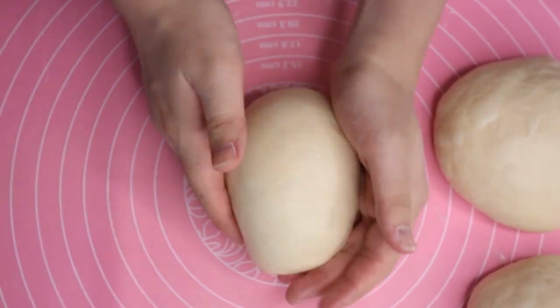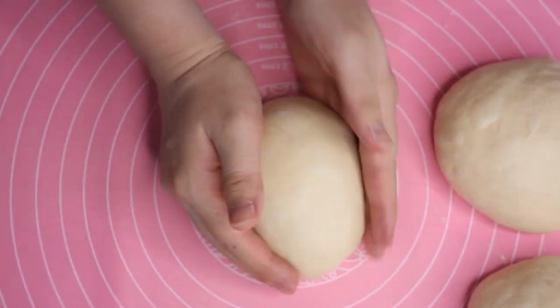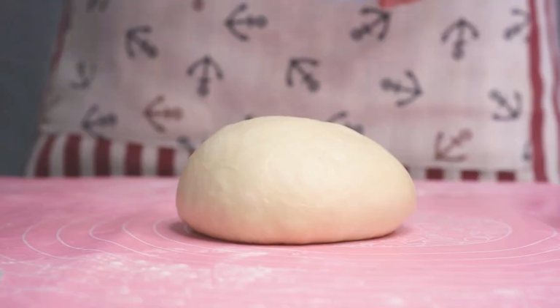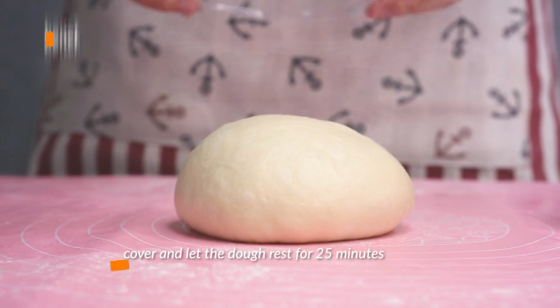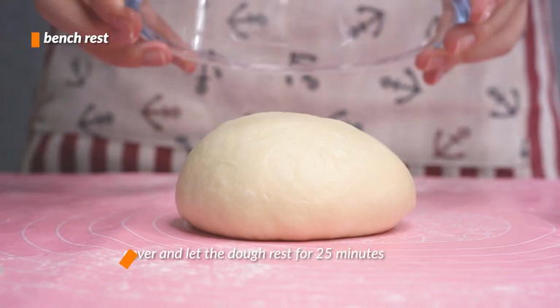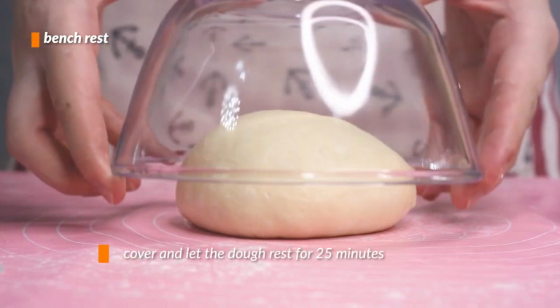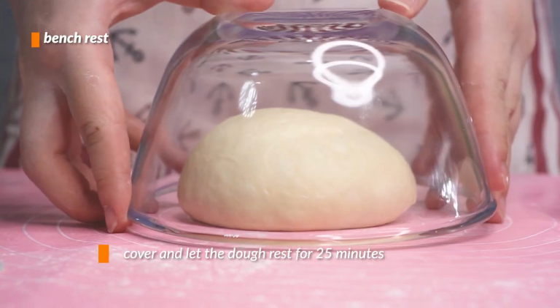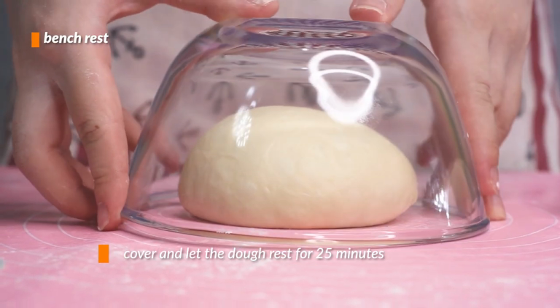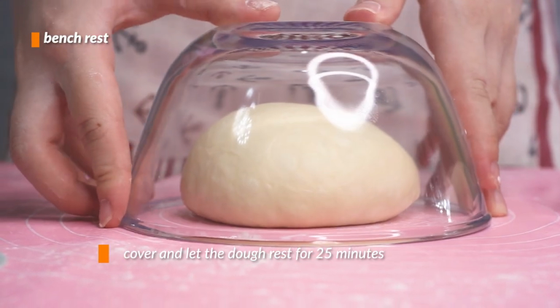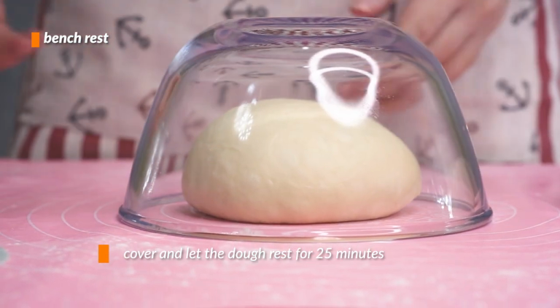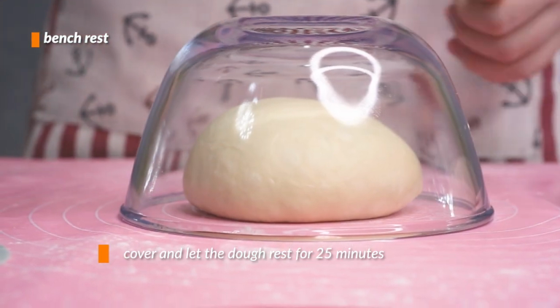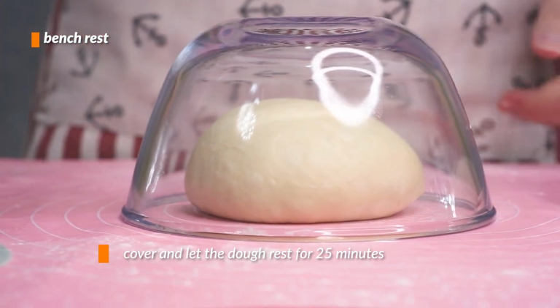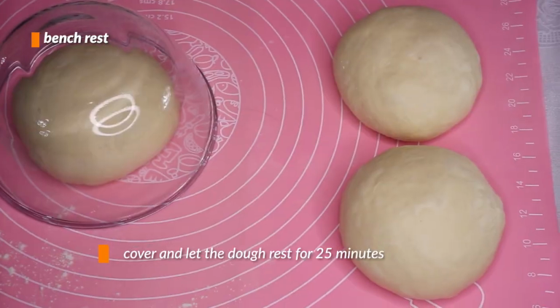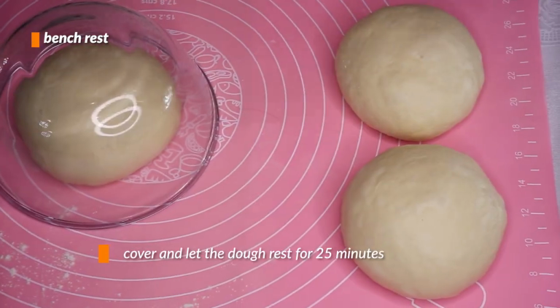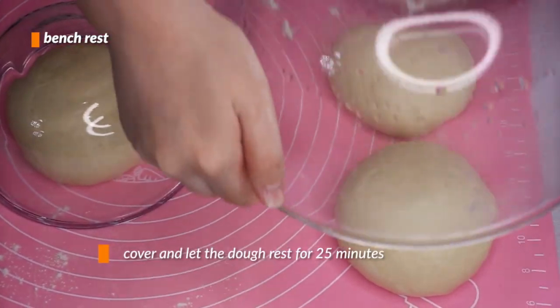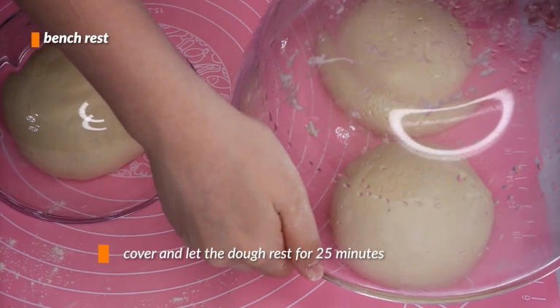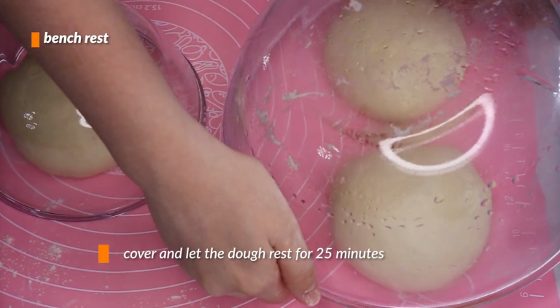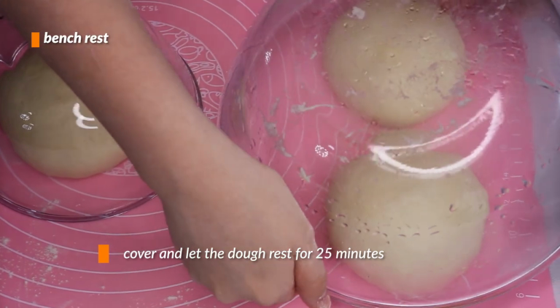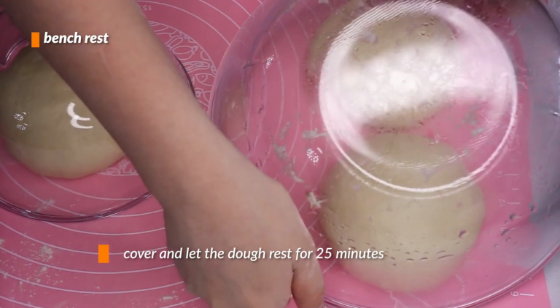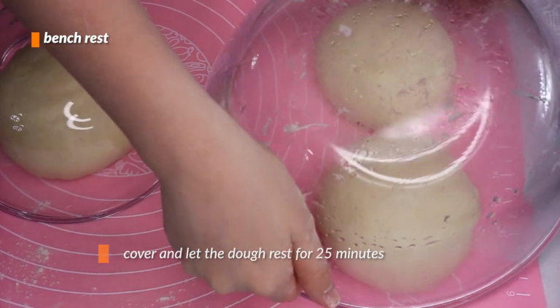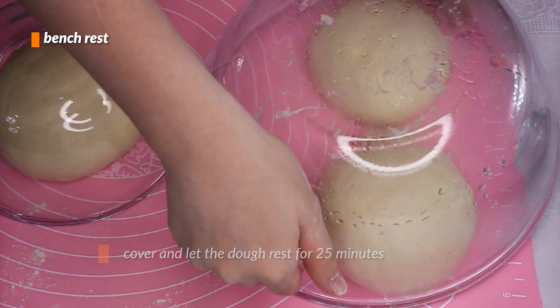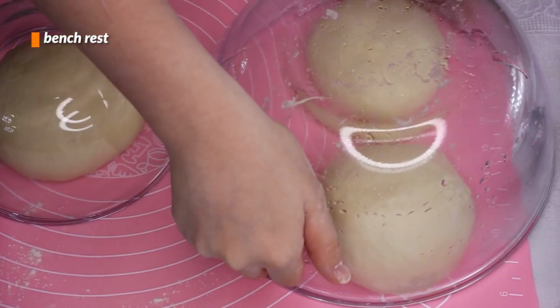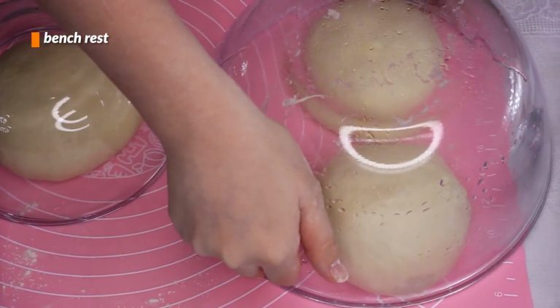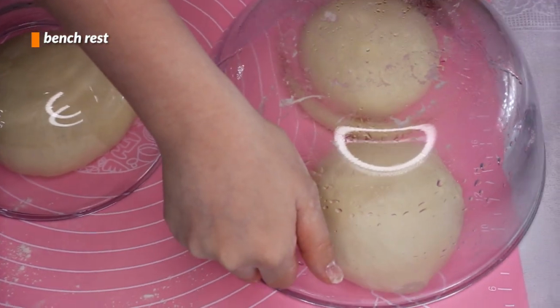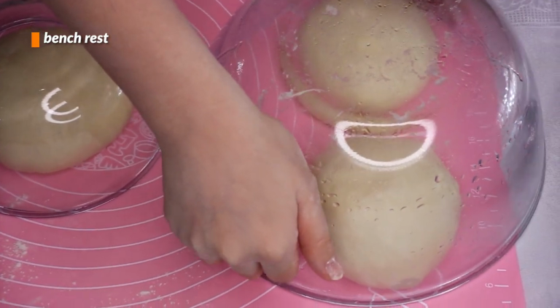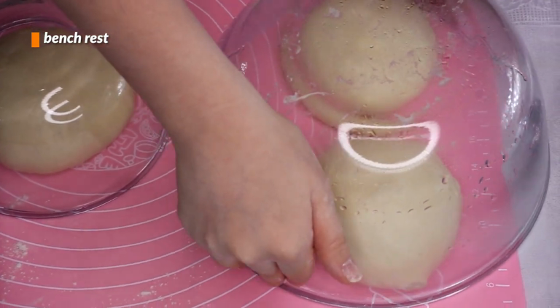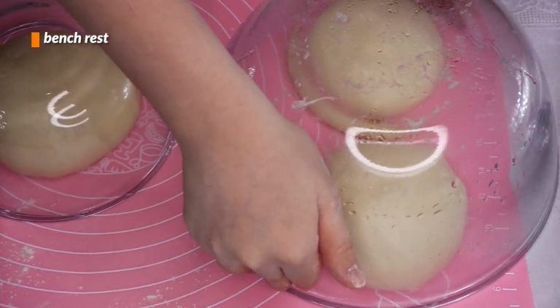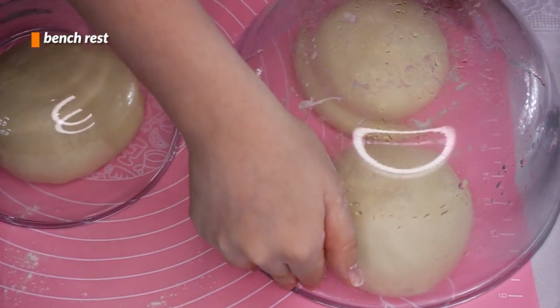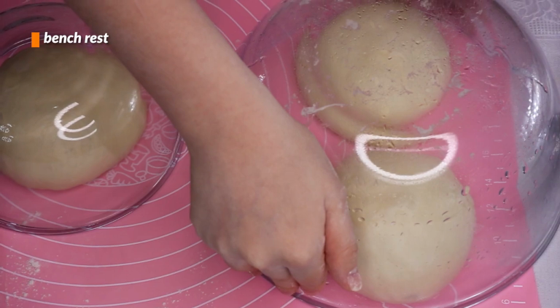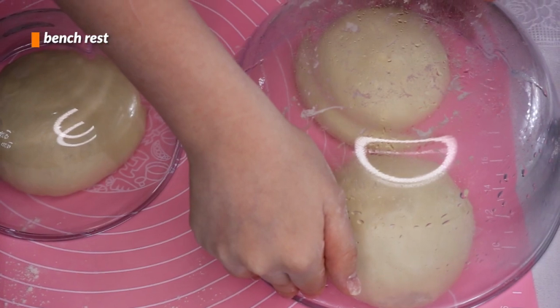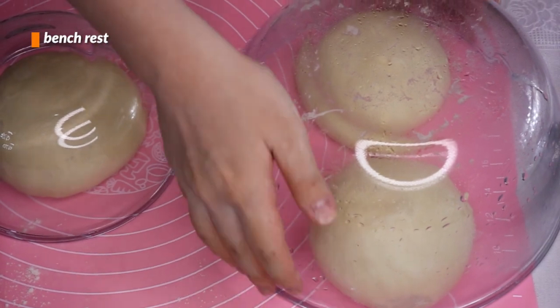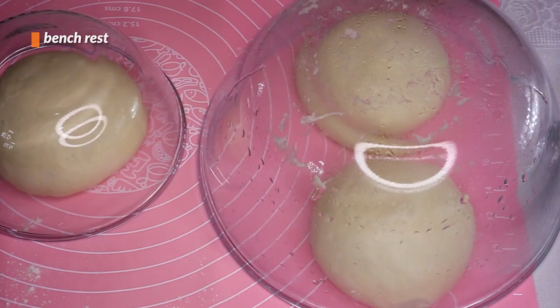Then cover them and we'll let them bench rest for 25 minutes. This gives the gluten in the dough time to relax, which makes shaping a lot easier — high gluten can tear and that's no good.